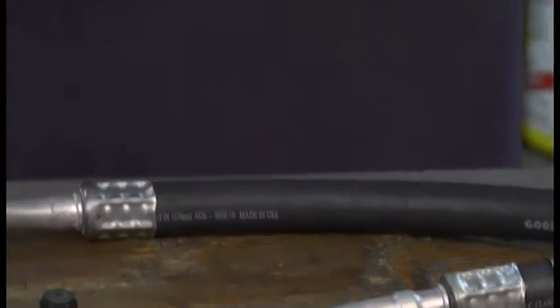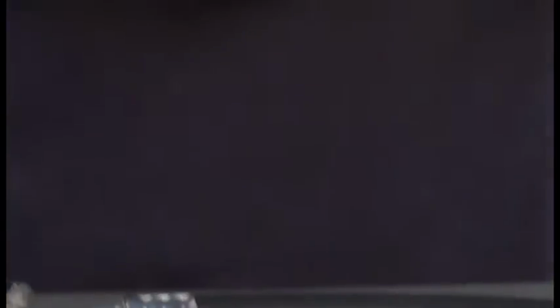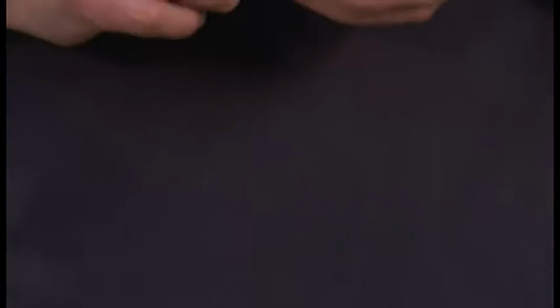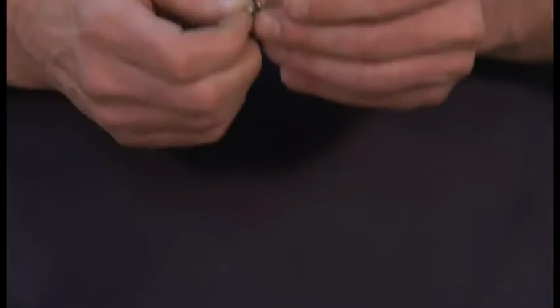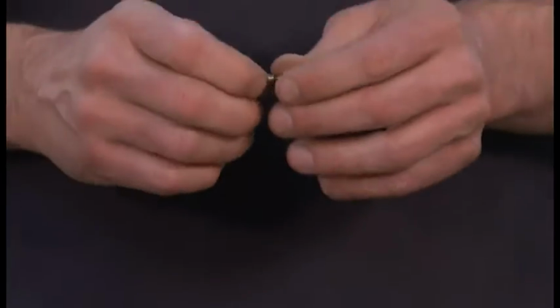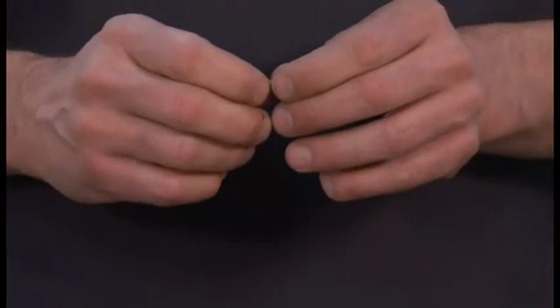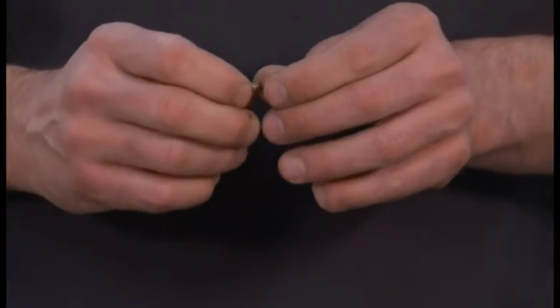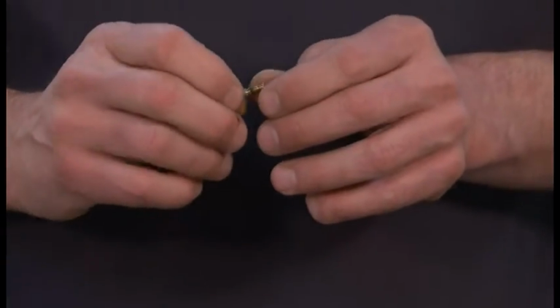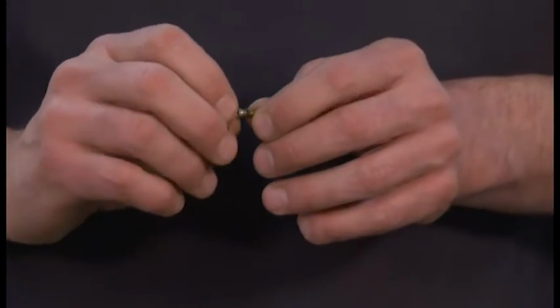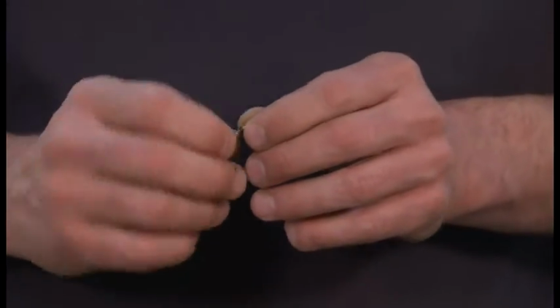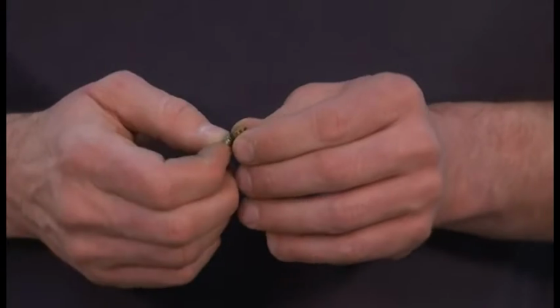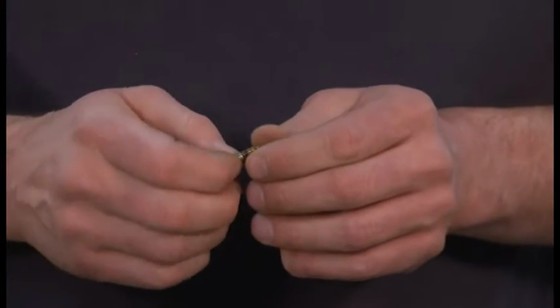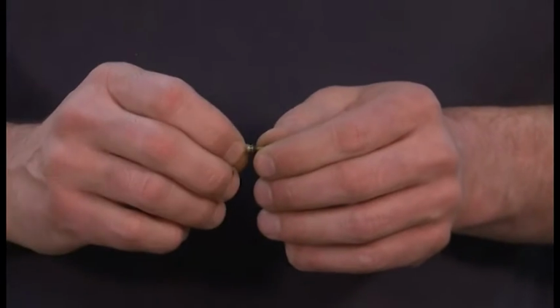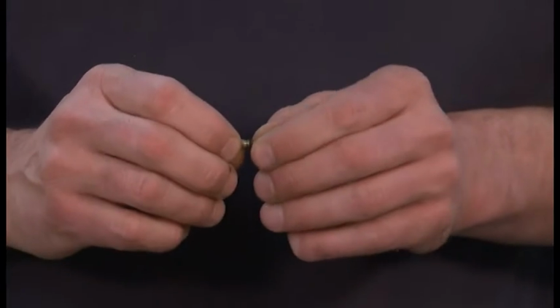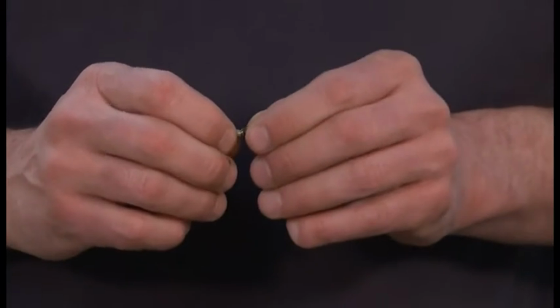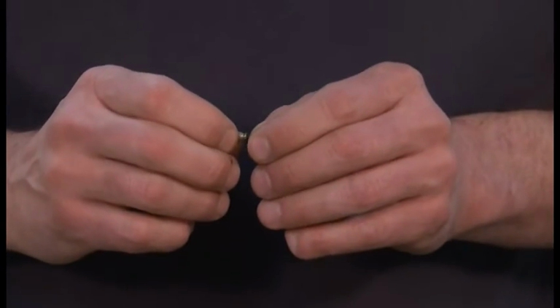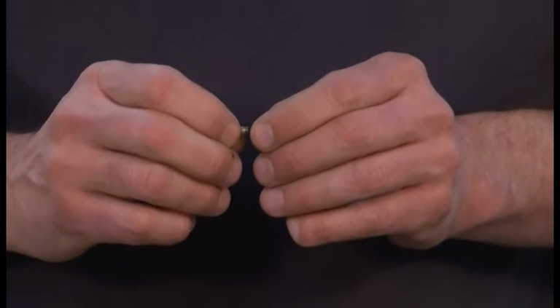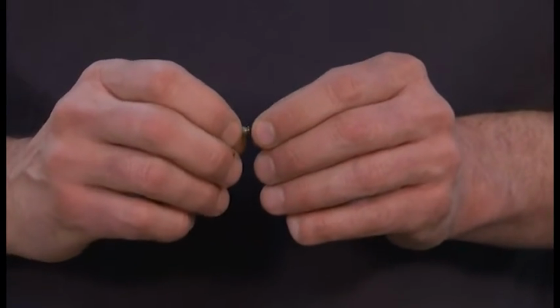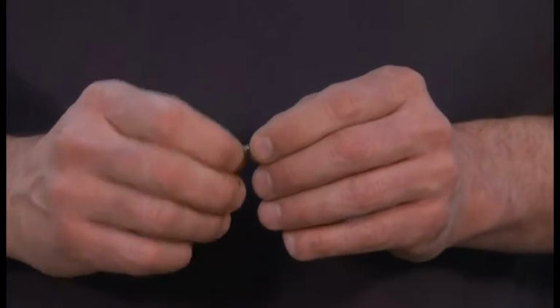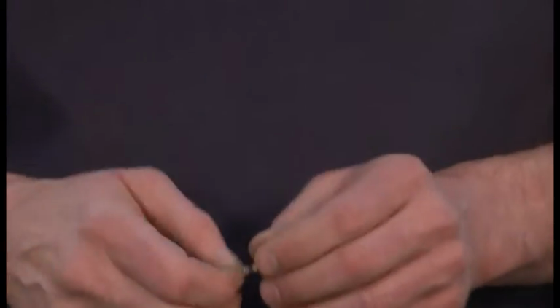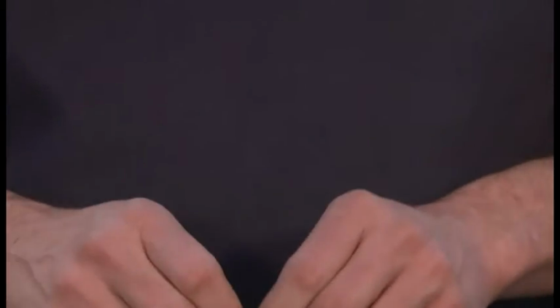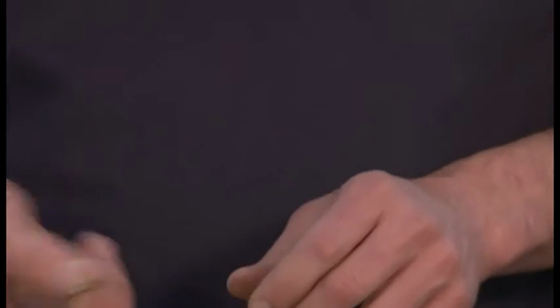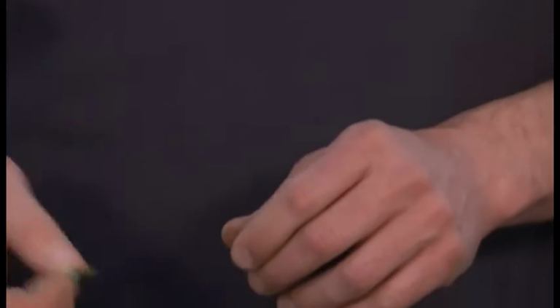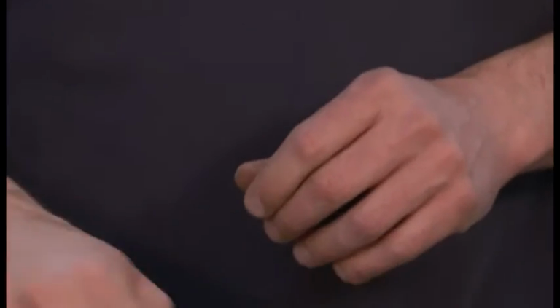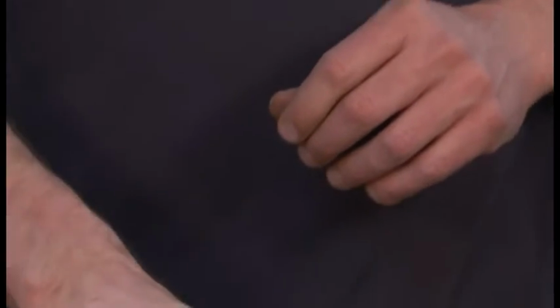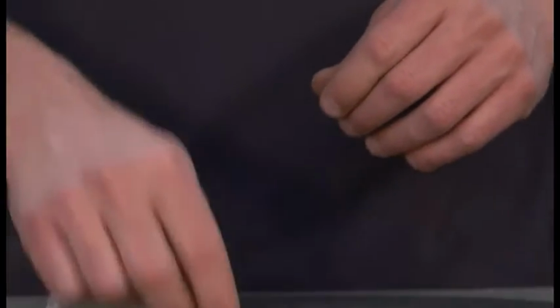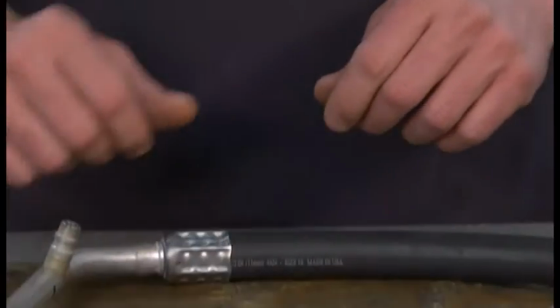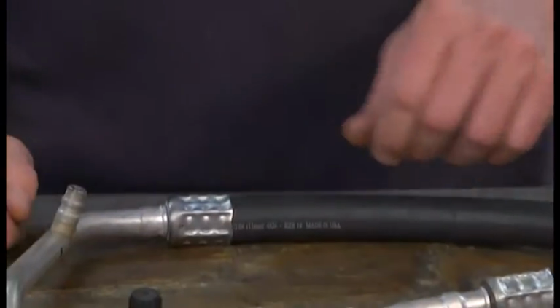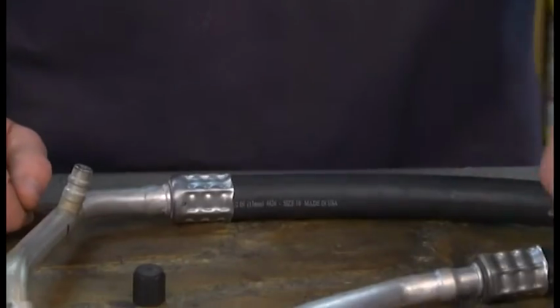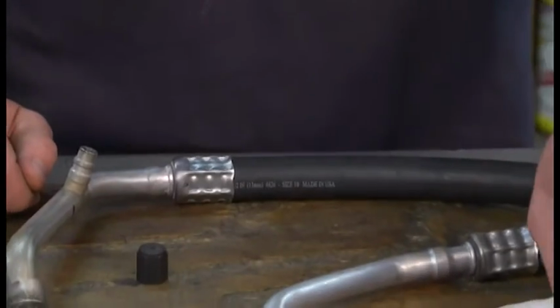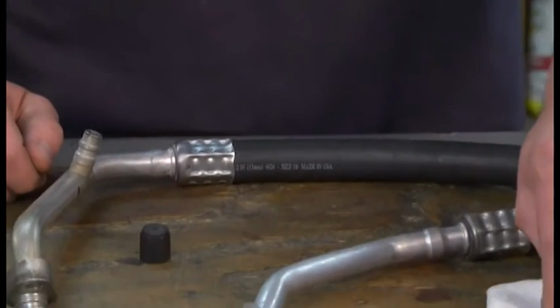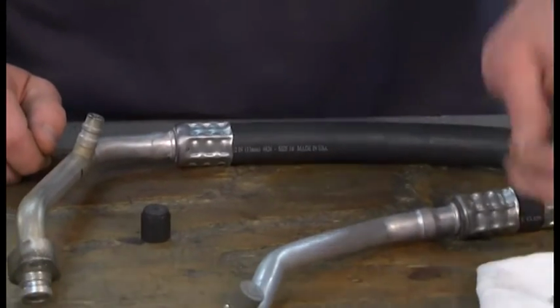At this point, inspect the valve itself to make sure no seals are missing and no cracks. If it's damaged, replace it with a new one.